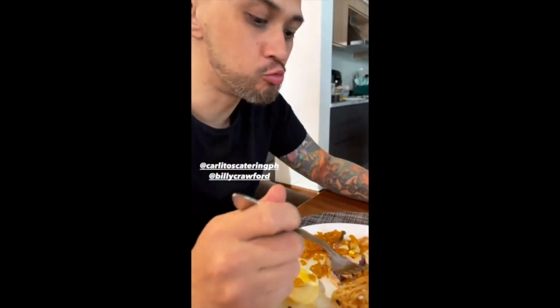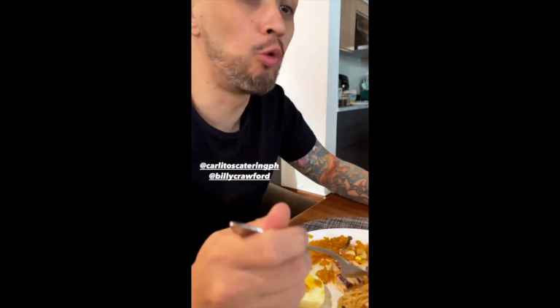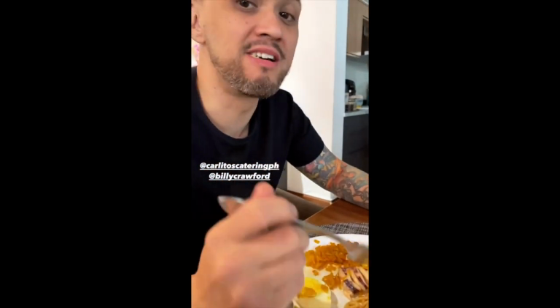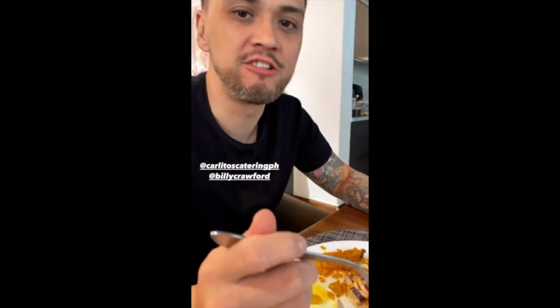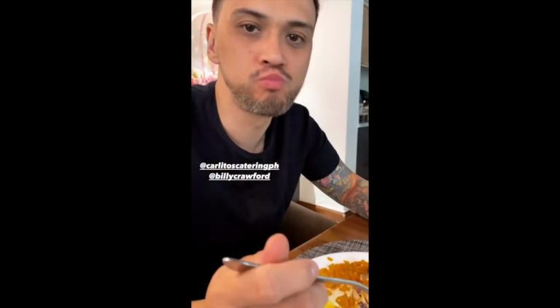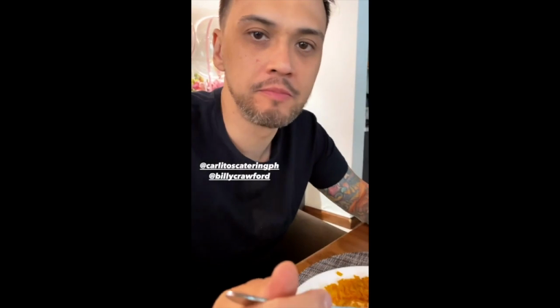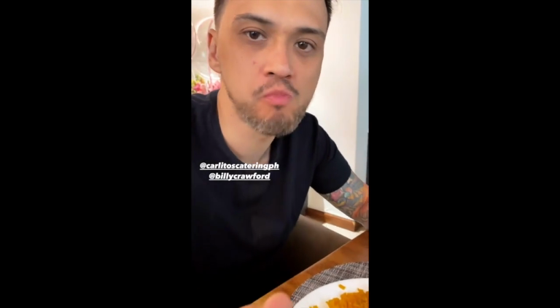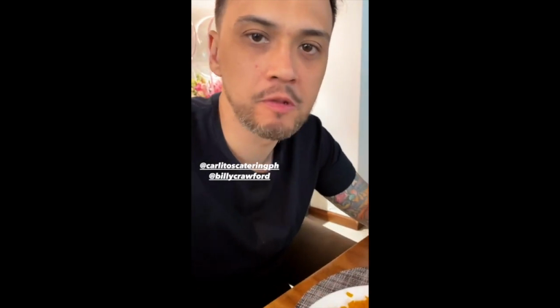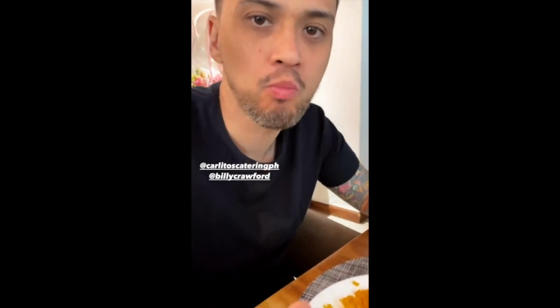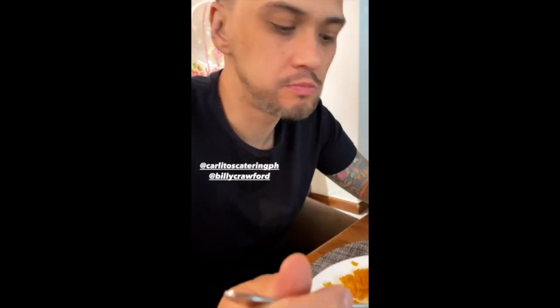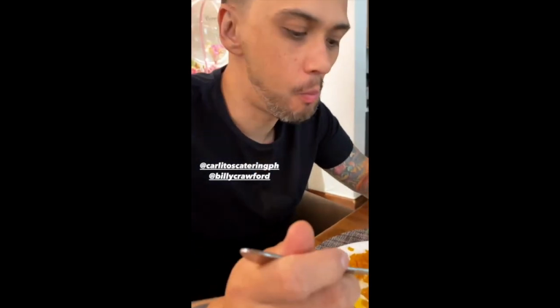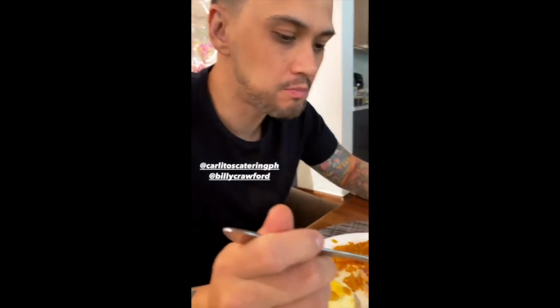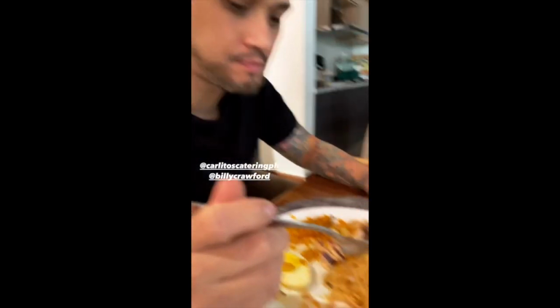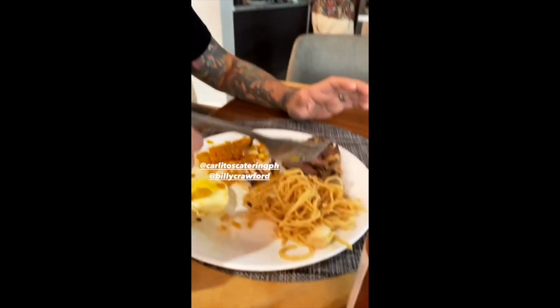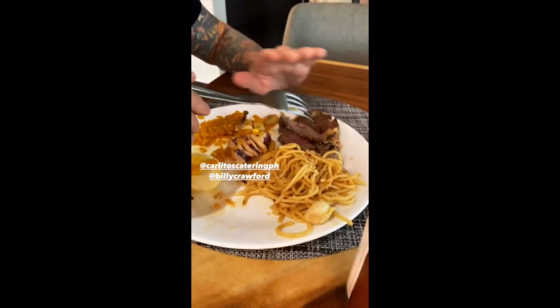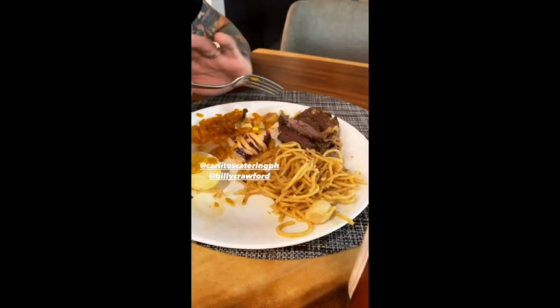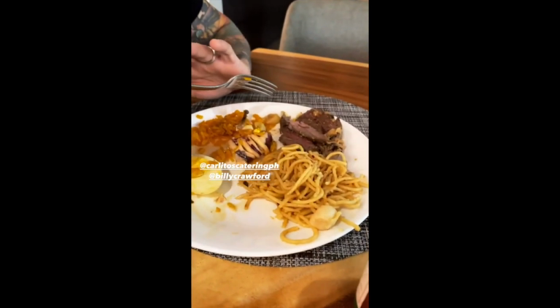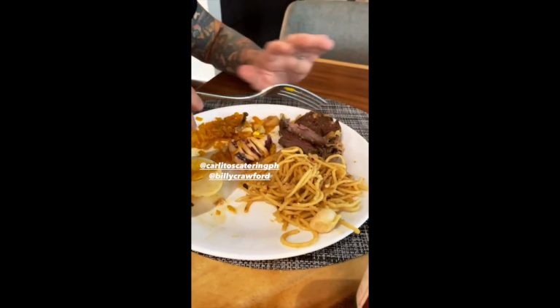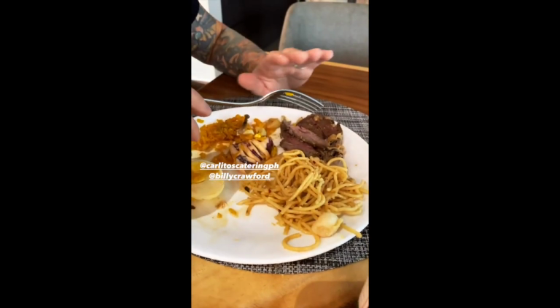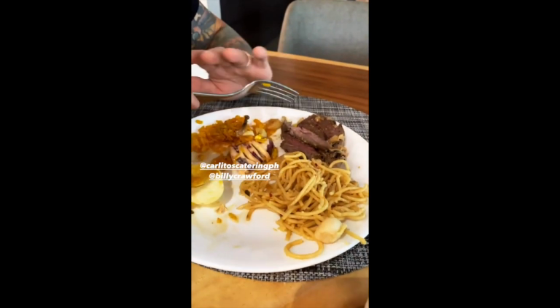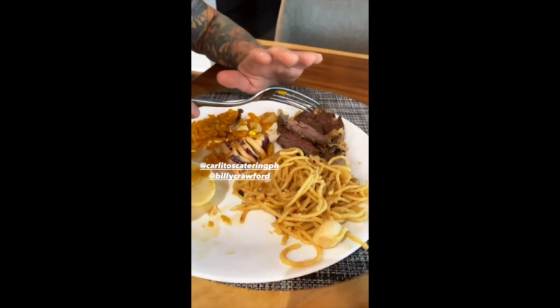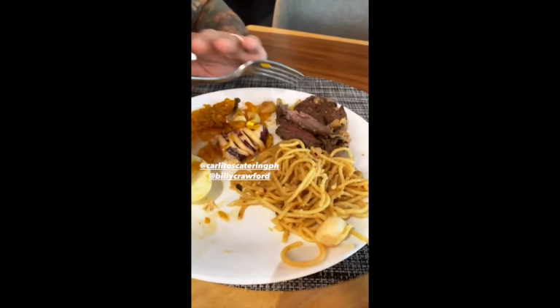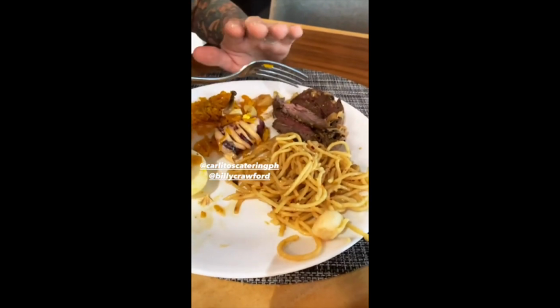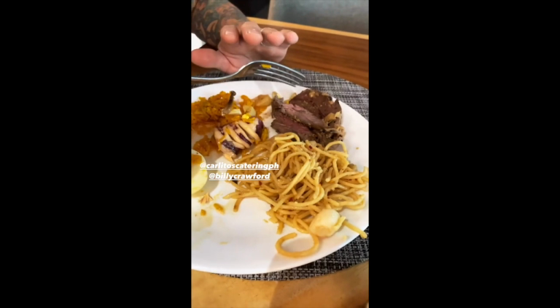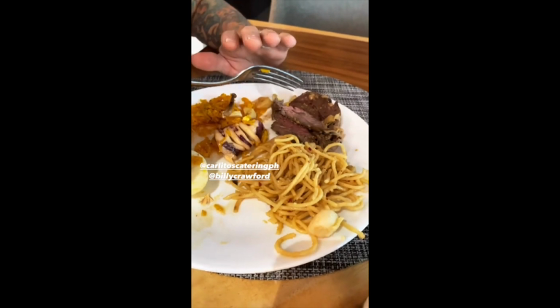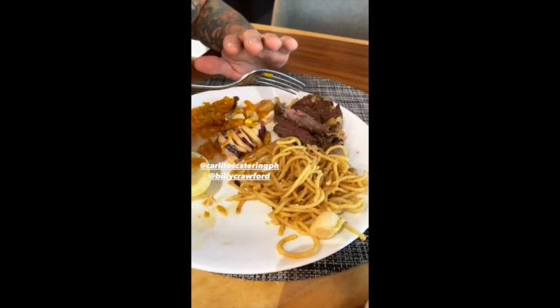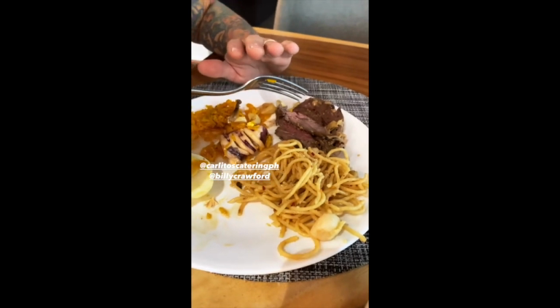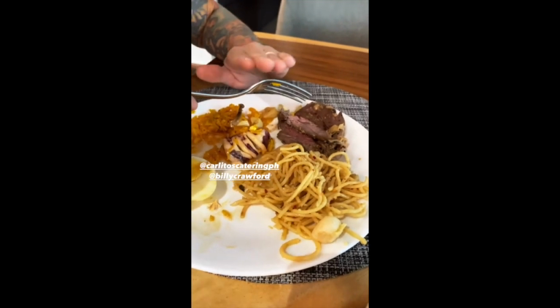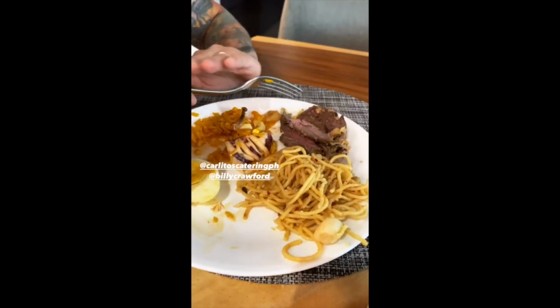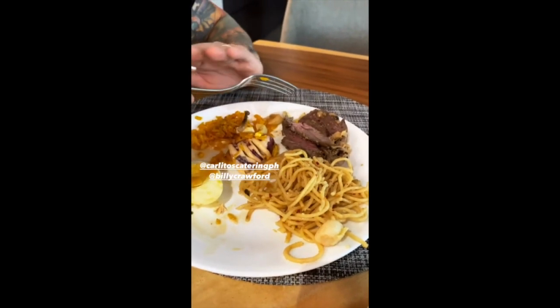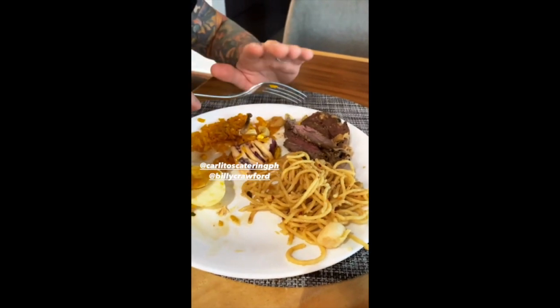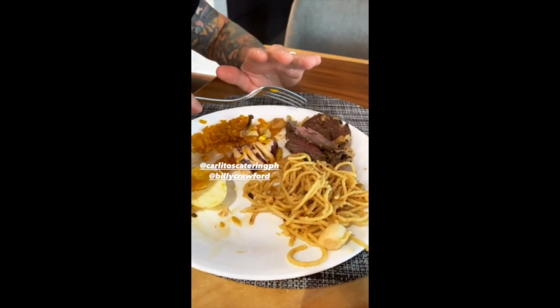Oh my gosh. I told you. It's so good. Perfect amount of garlic. So good, bro.